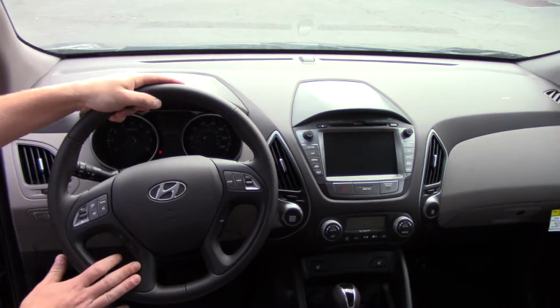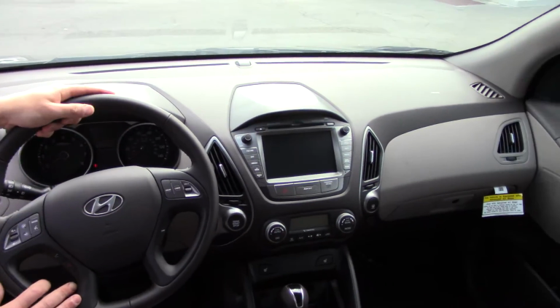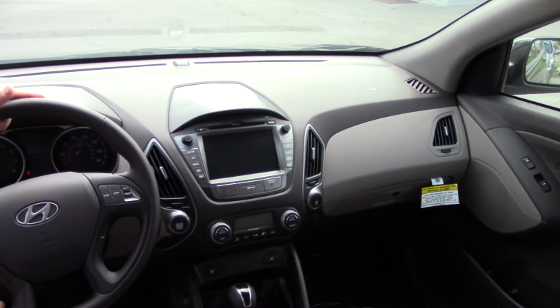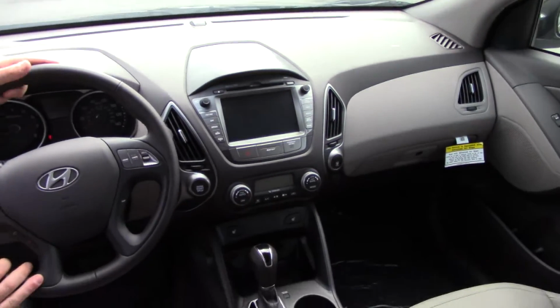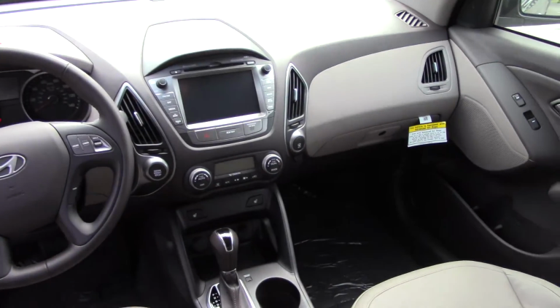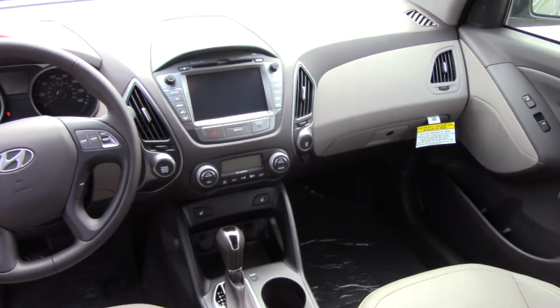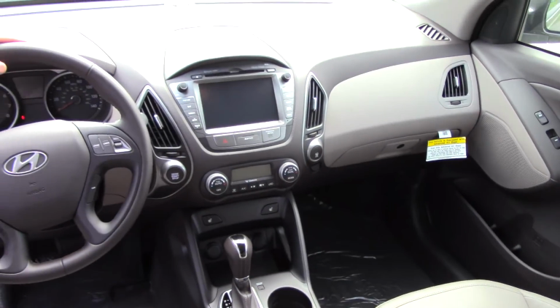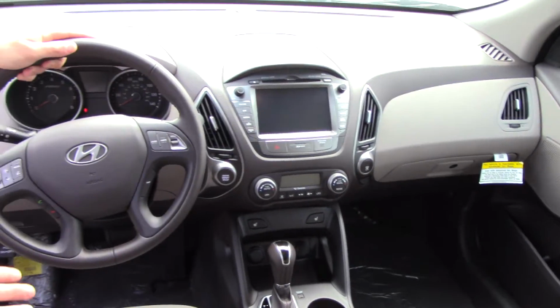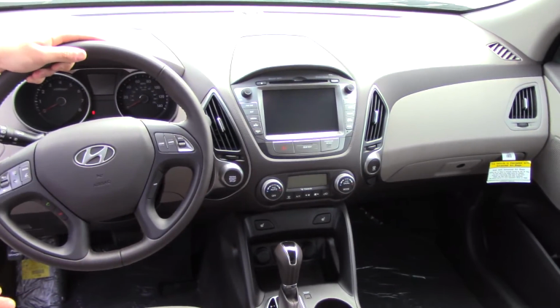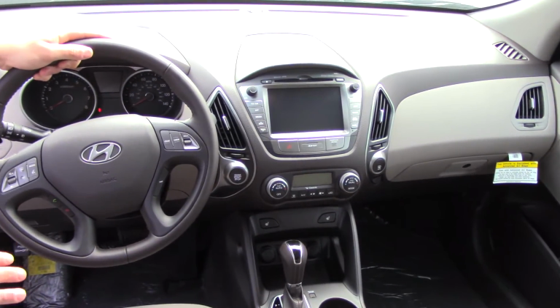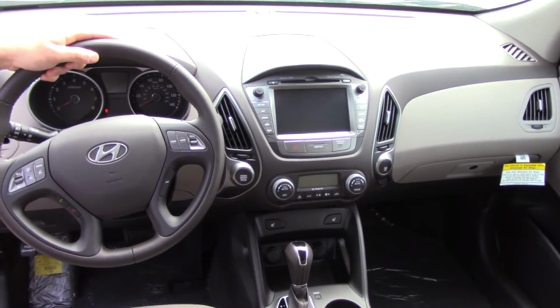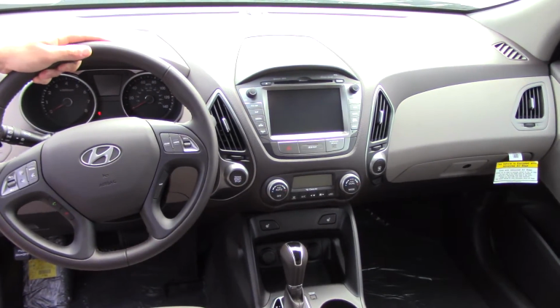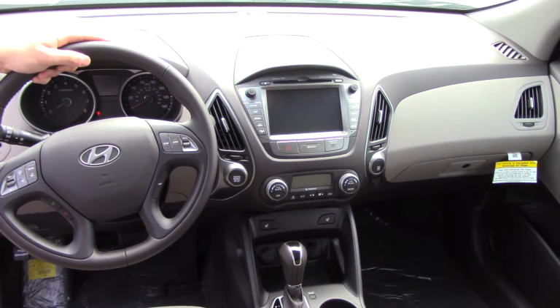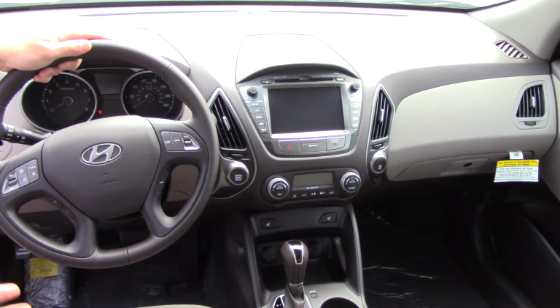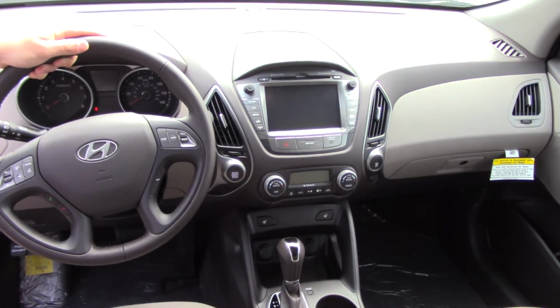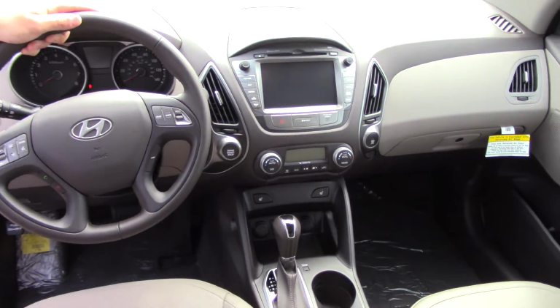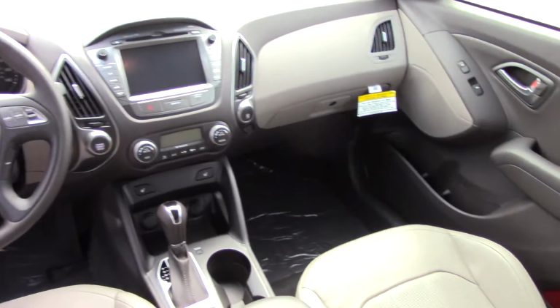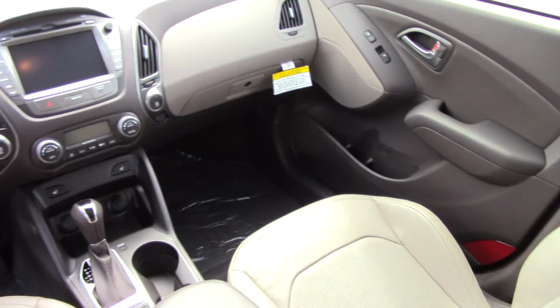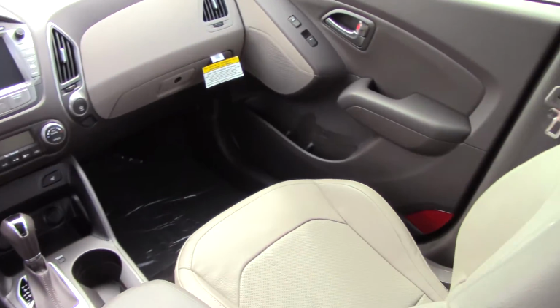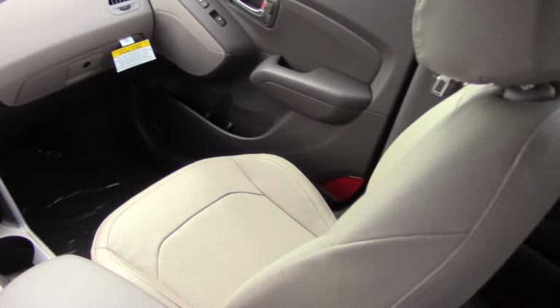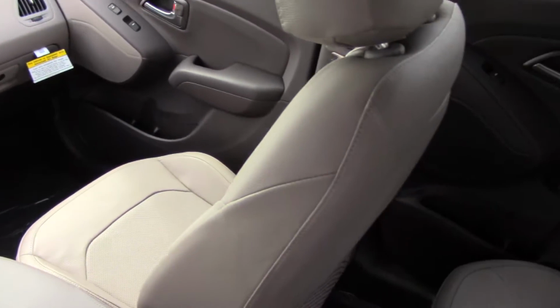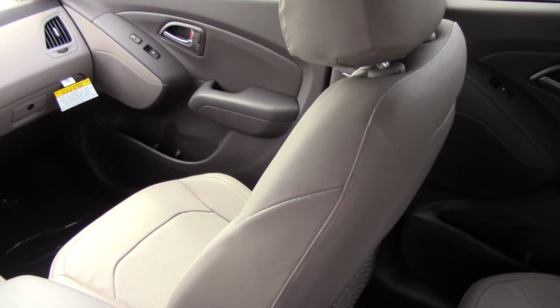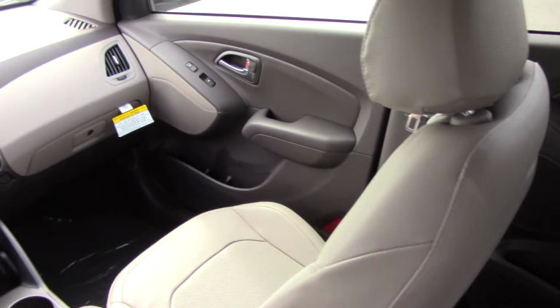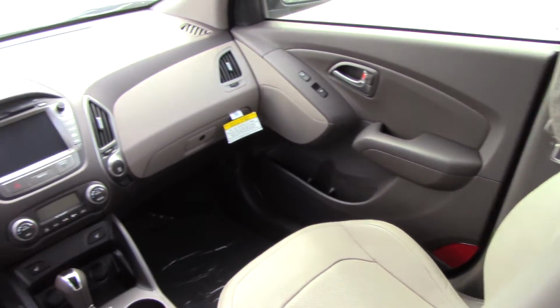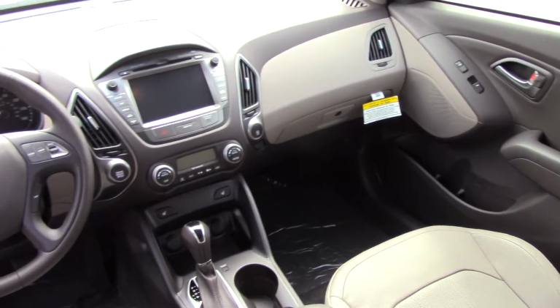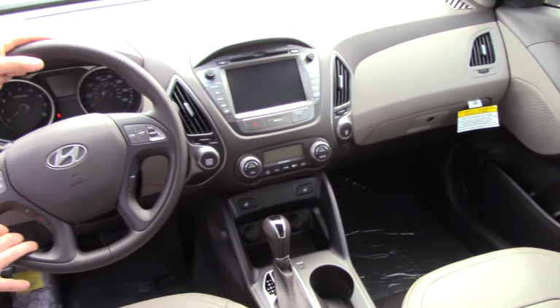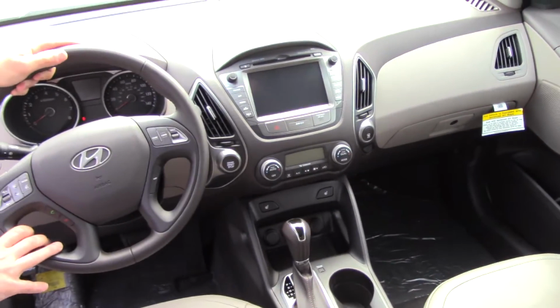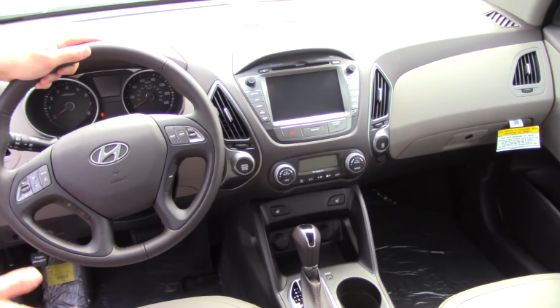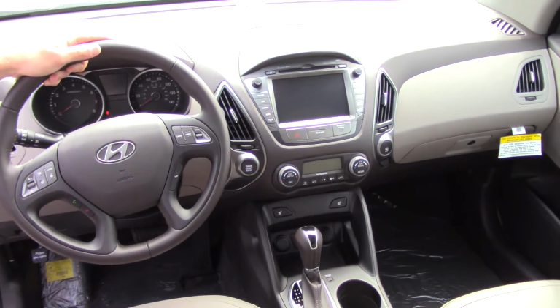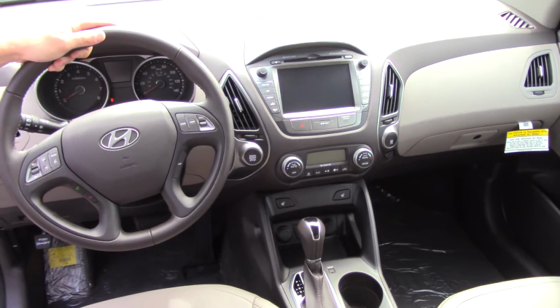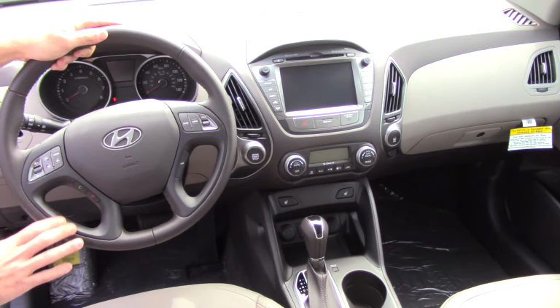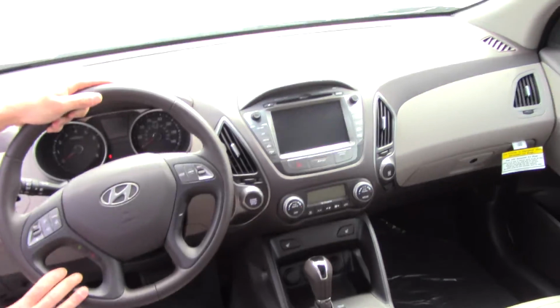Navigation system and backup camera. This particular model also has leather seats as well as push button start, which is a great feature to have, and also a panoramic sunroof.